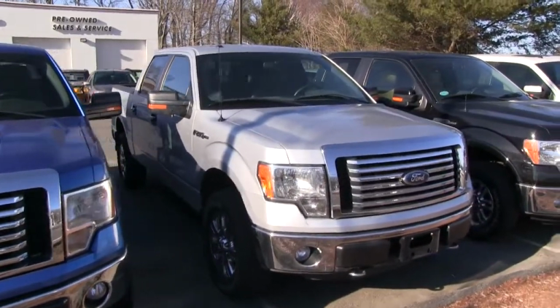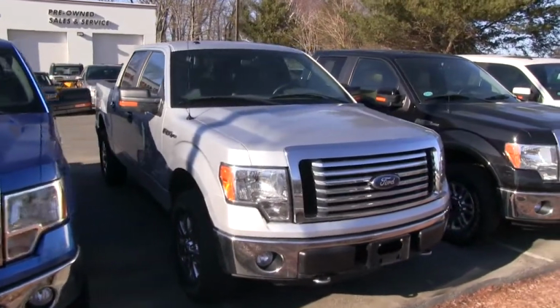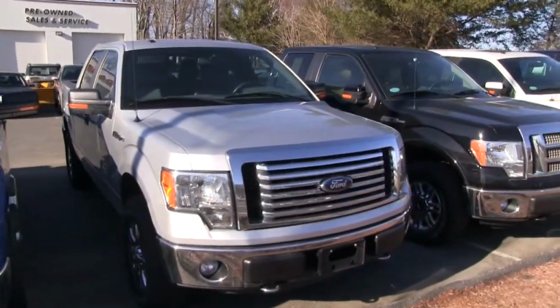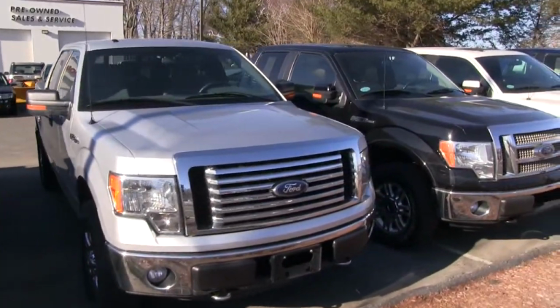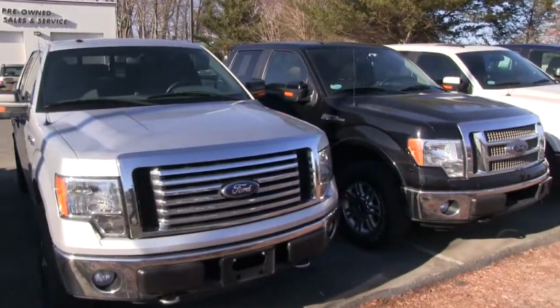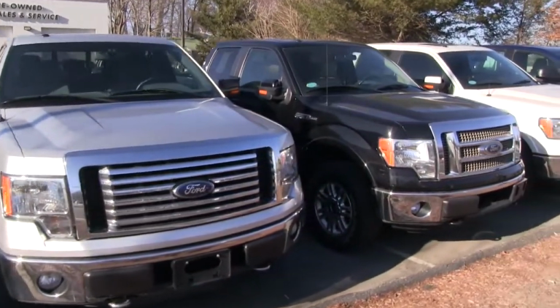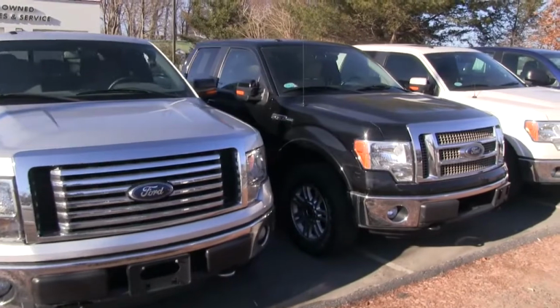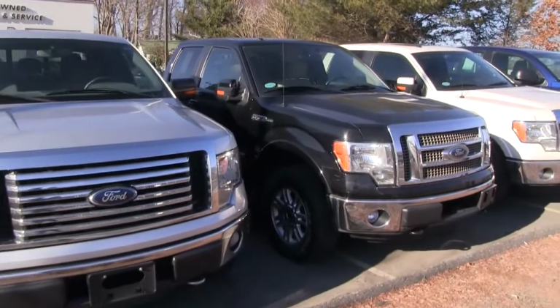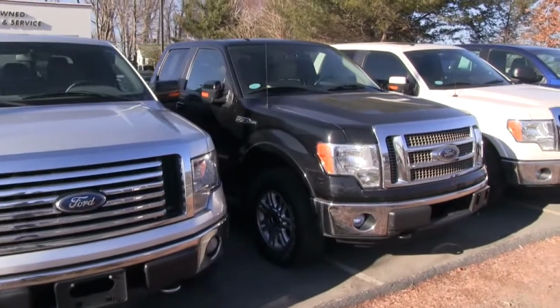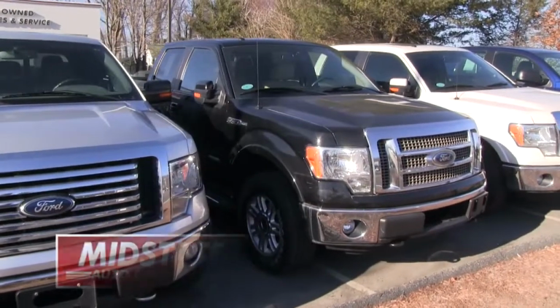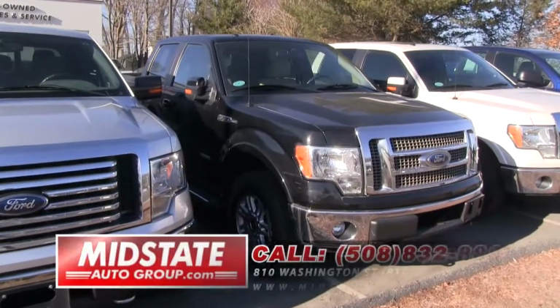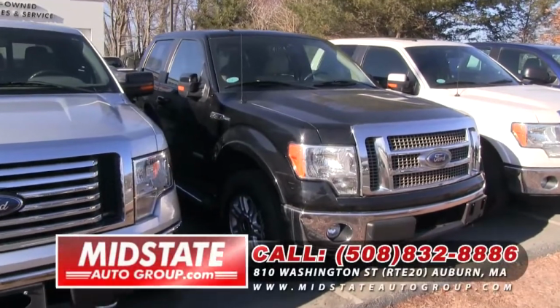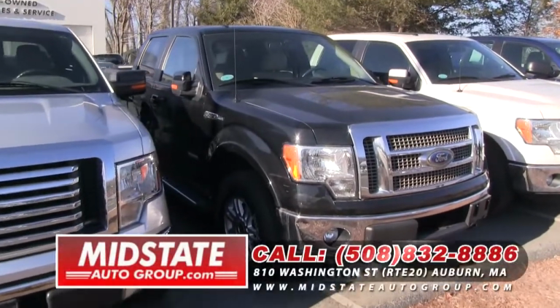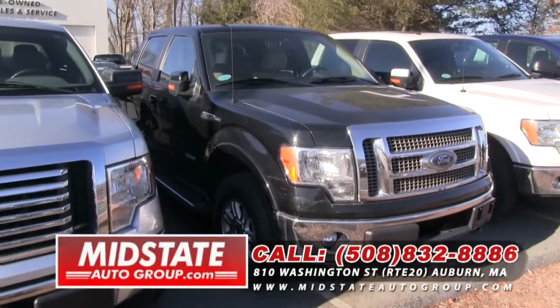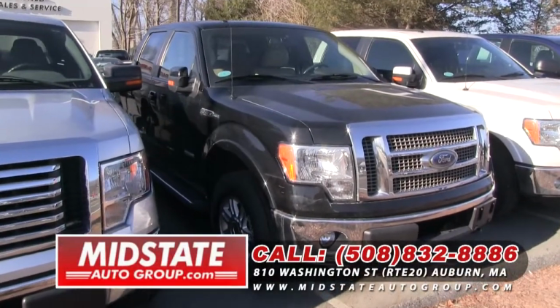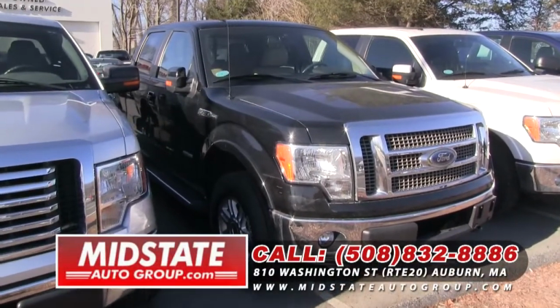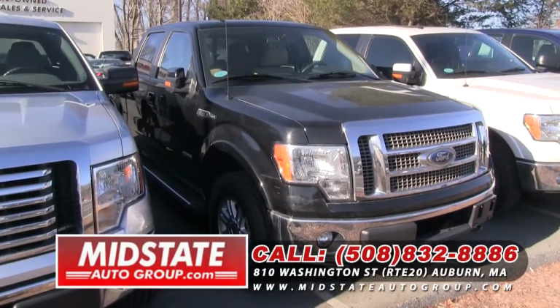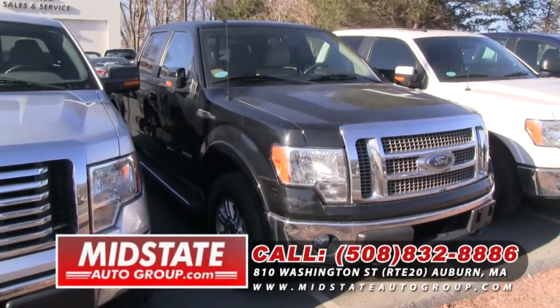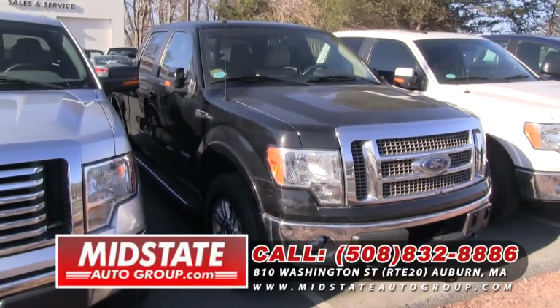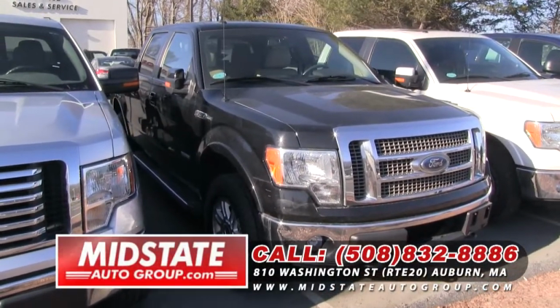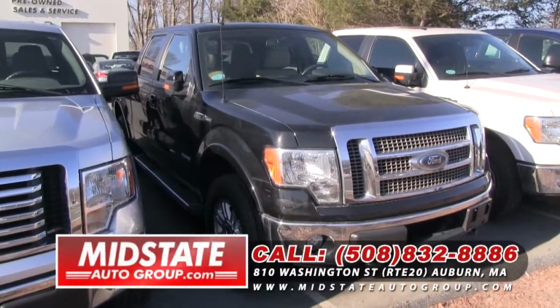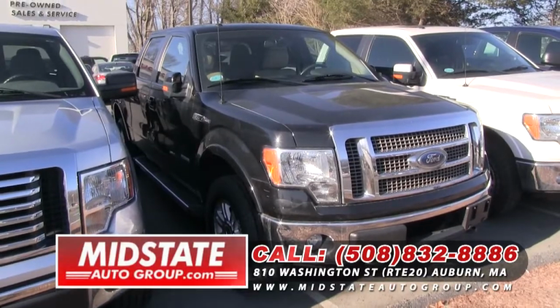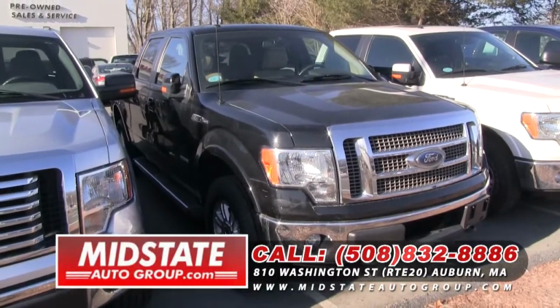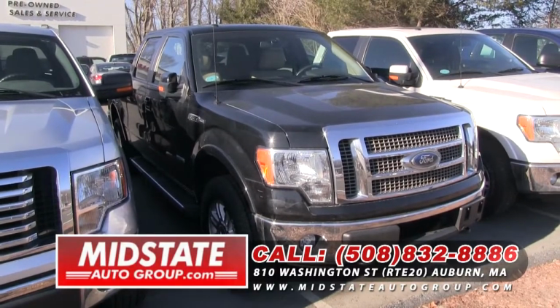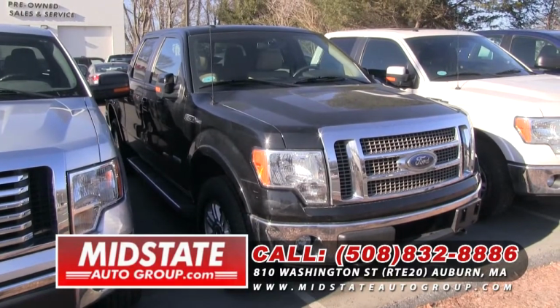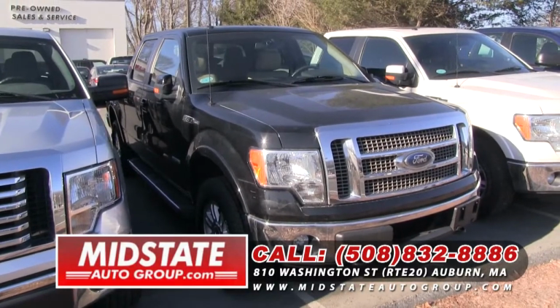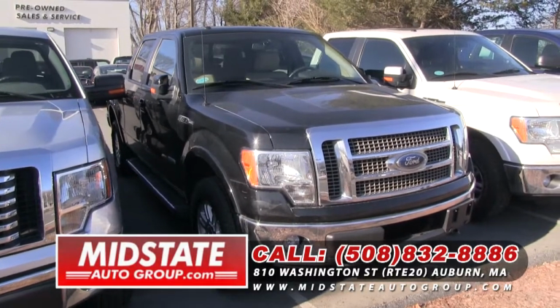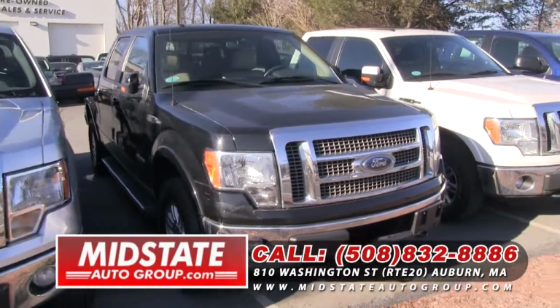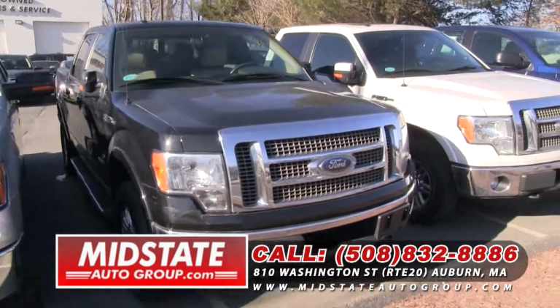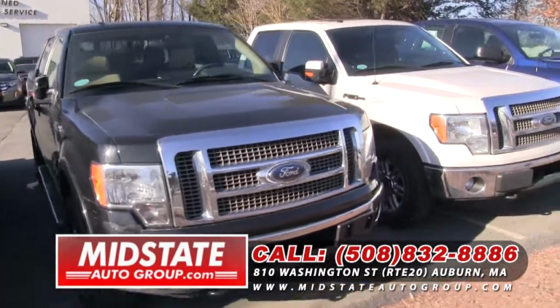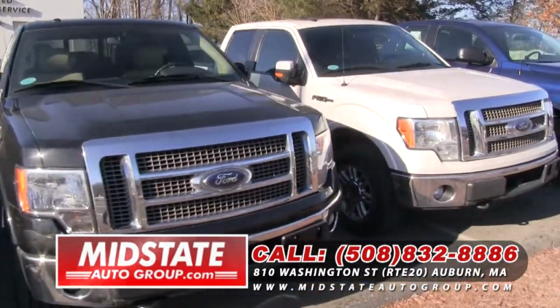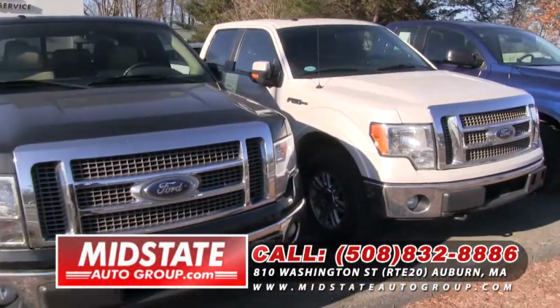Here I have a 2013 Ford F-150 Lariat. This has an EcoBoost in it, folks. It's the Lariat — it's got heated seats, moonroof, backup camera. It's a gorgeous truck. Come on down and take it for a test drive.